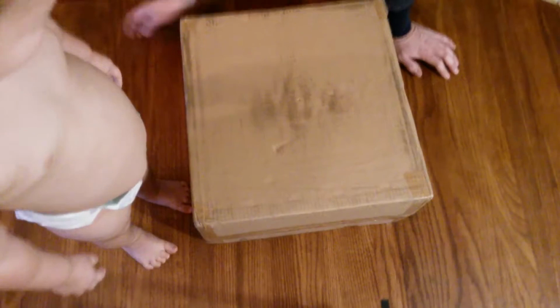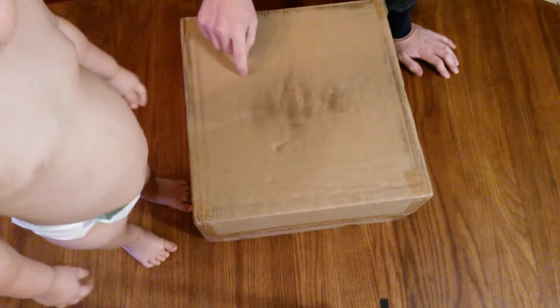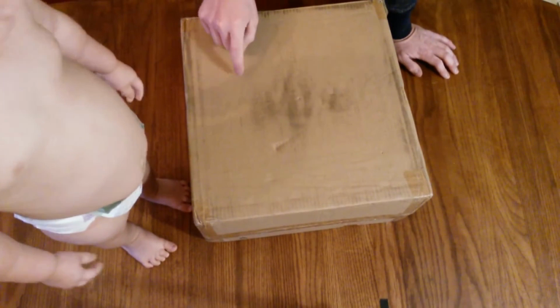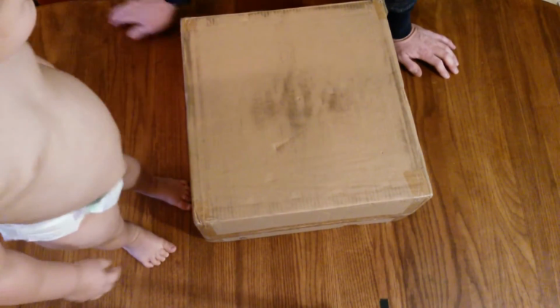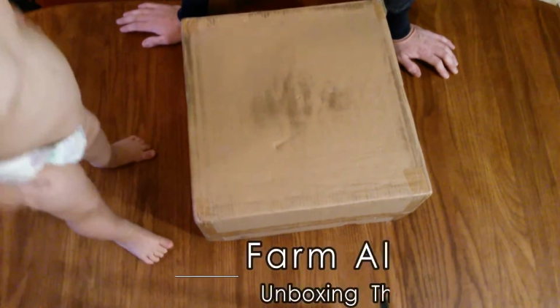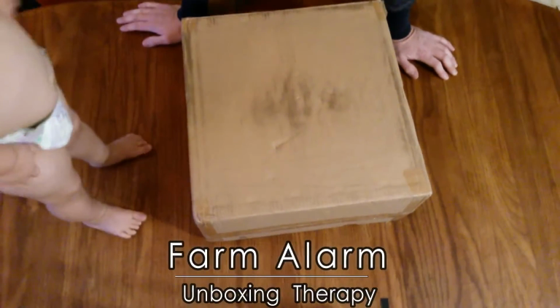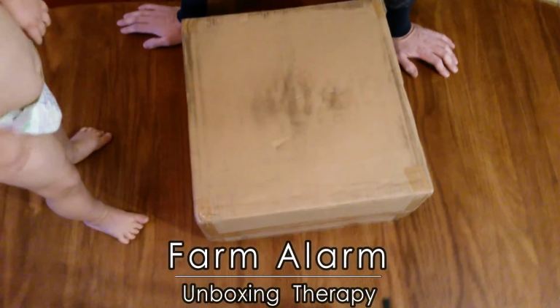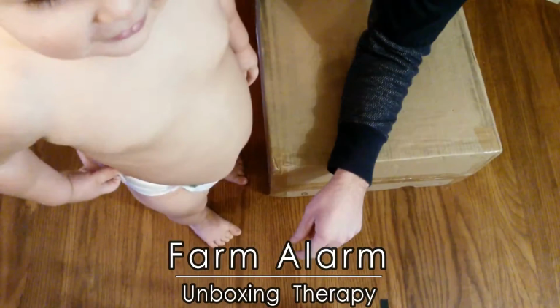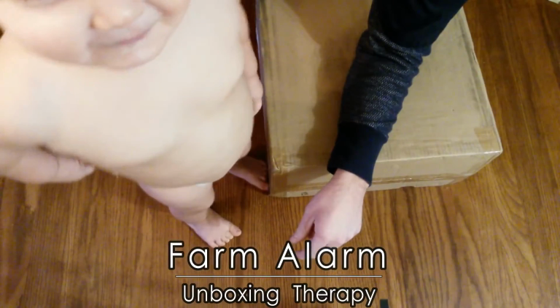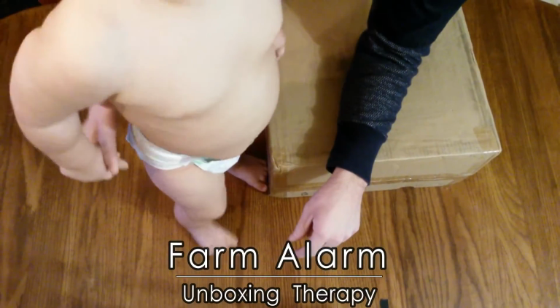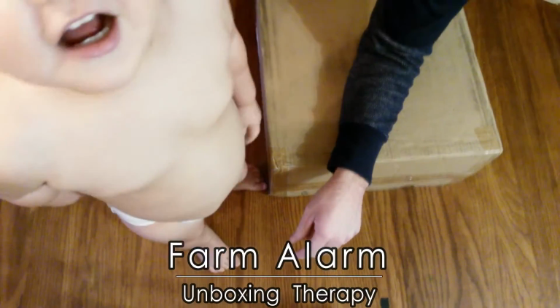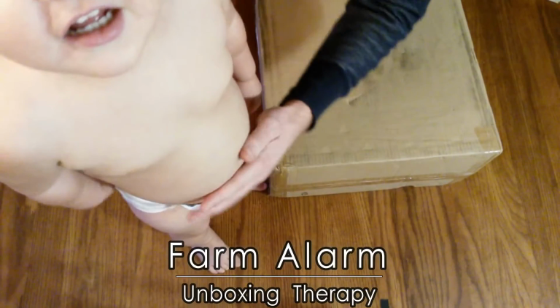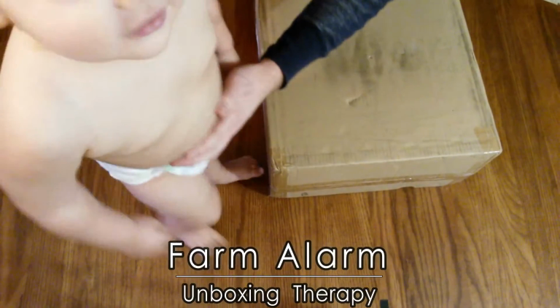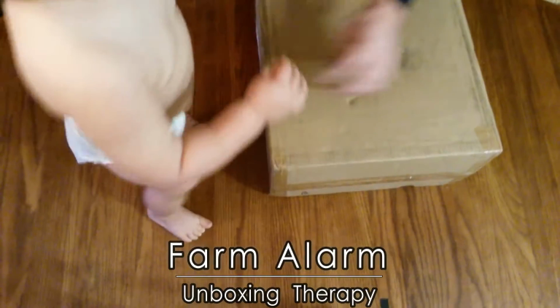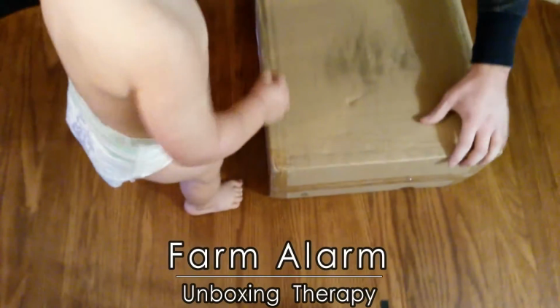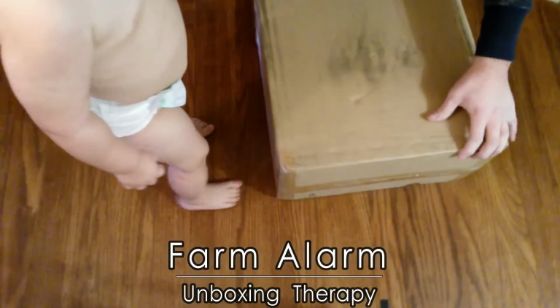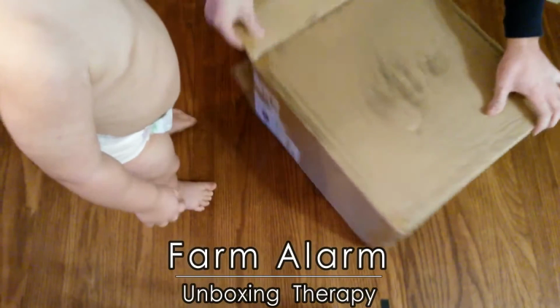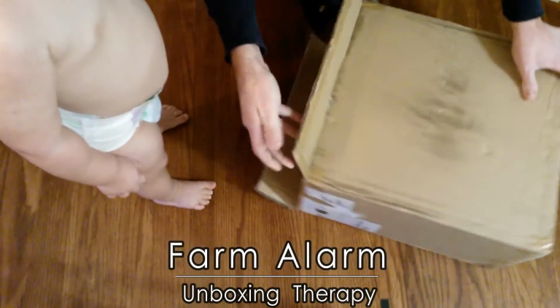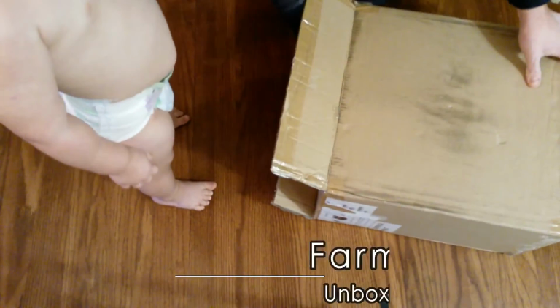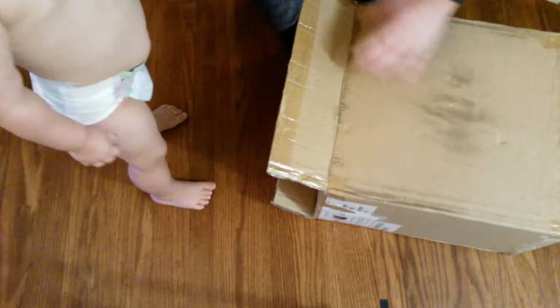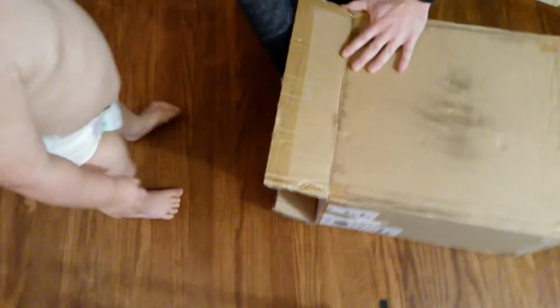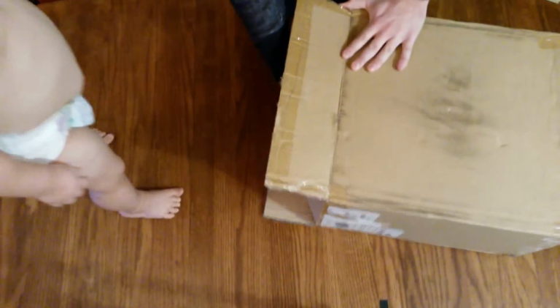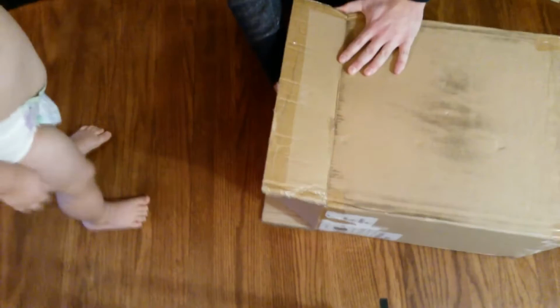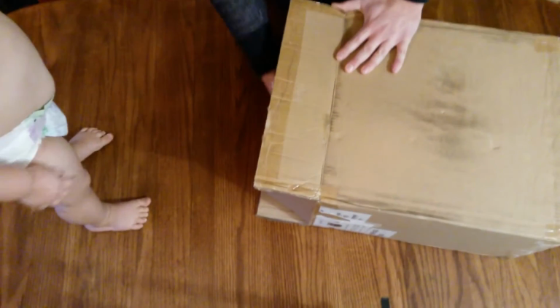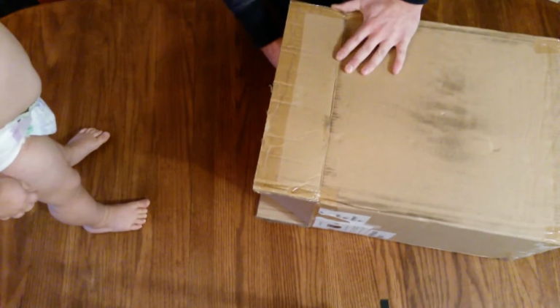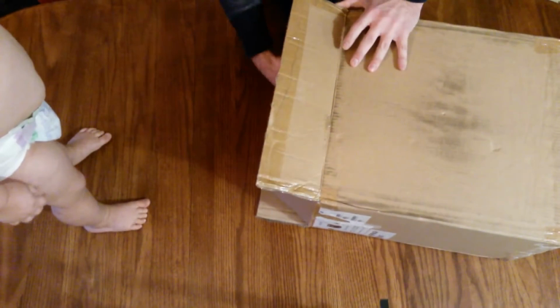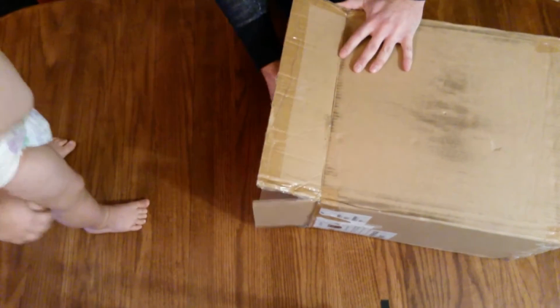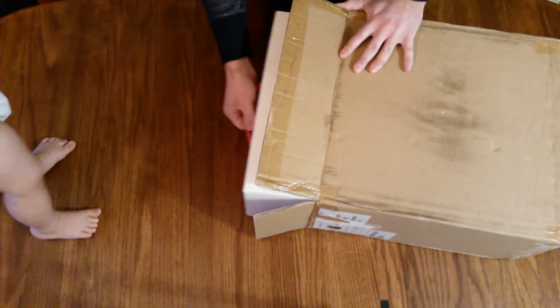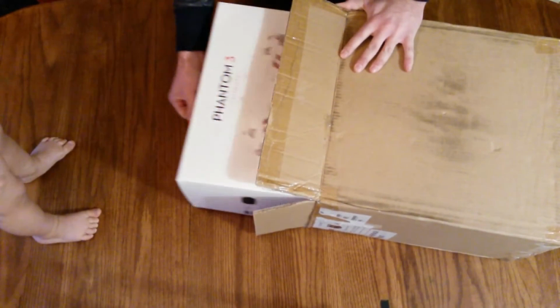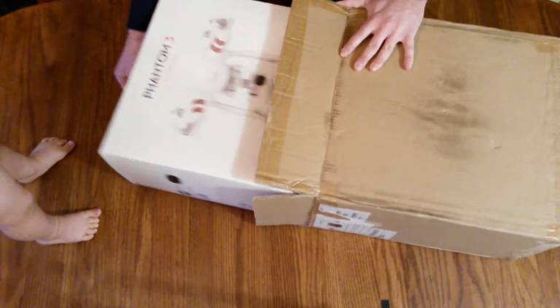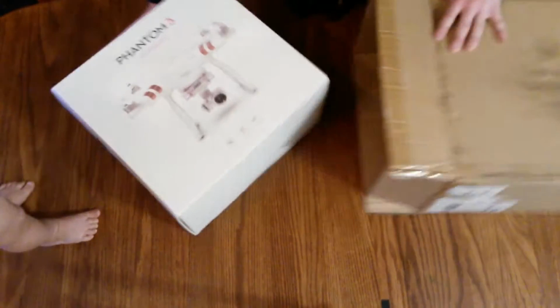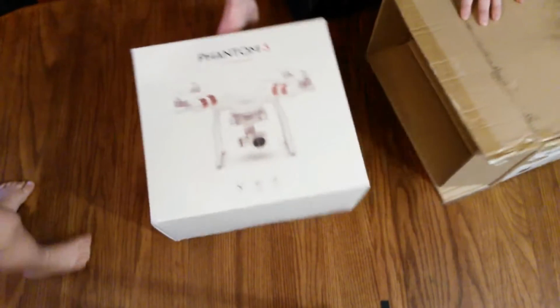Do you know what's in this box? Drone! Drone! Alright, let's see if you're right. Let's see... Oh, you were right!